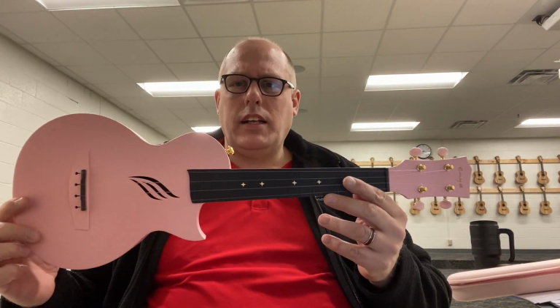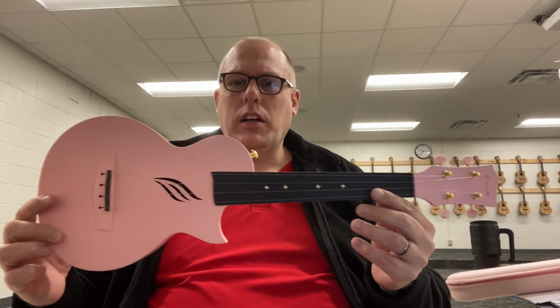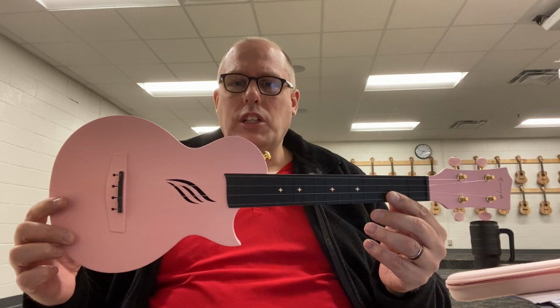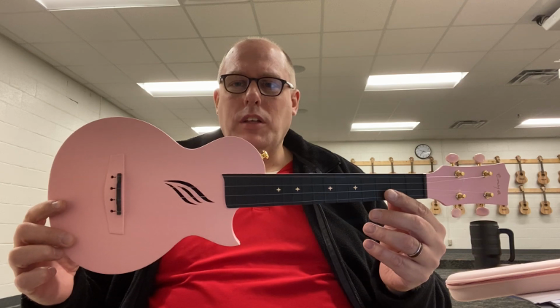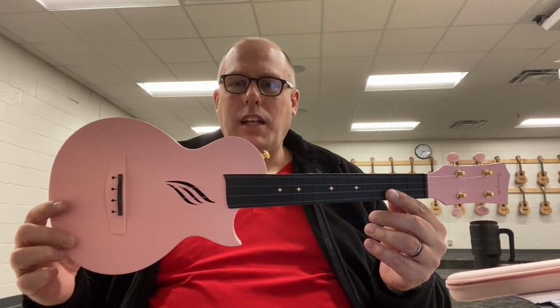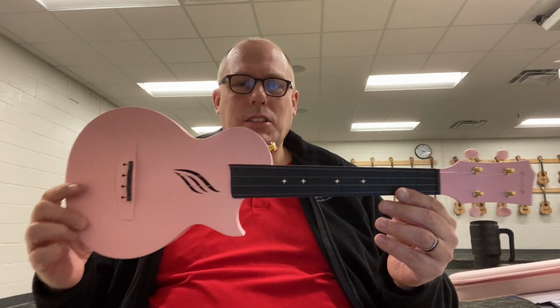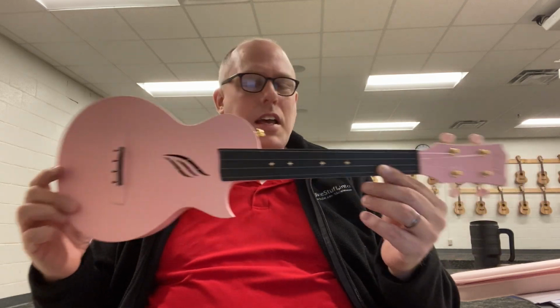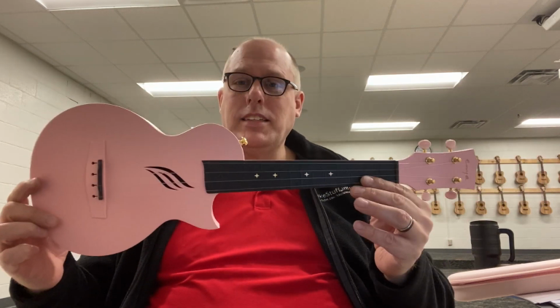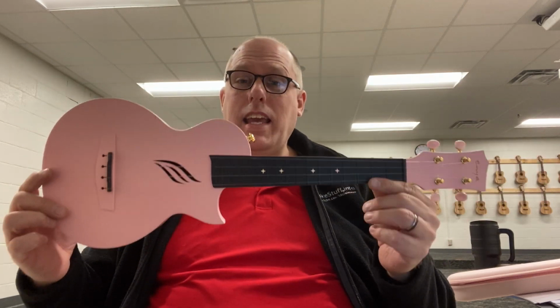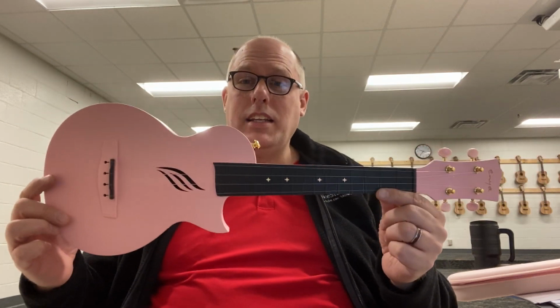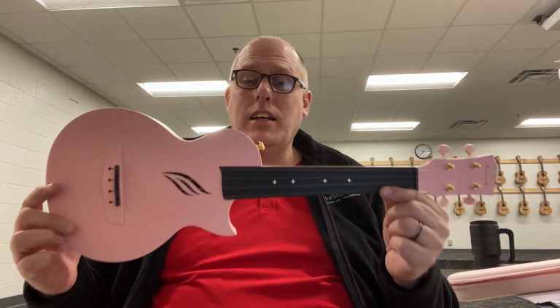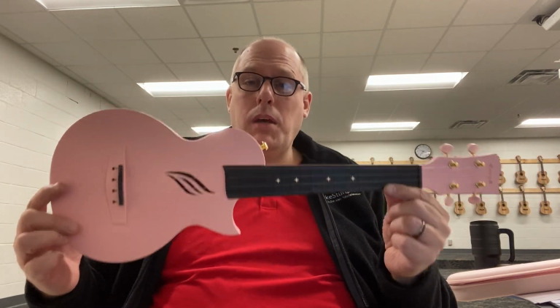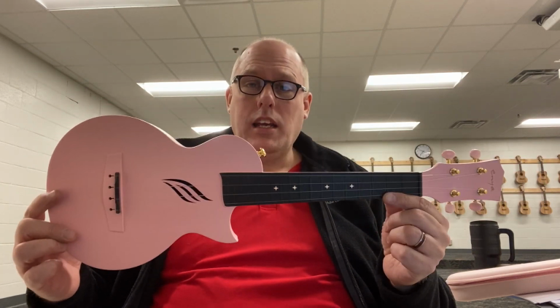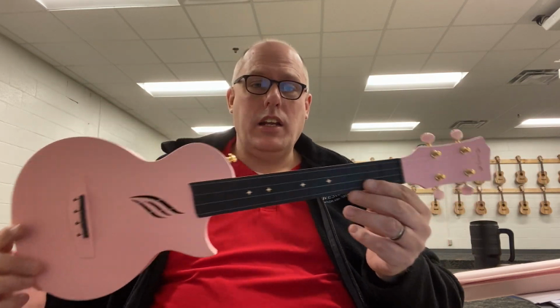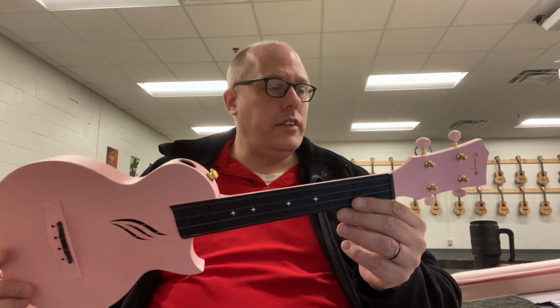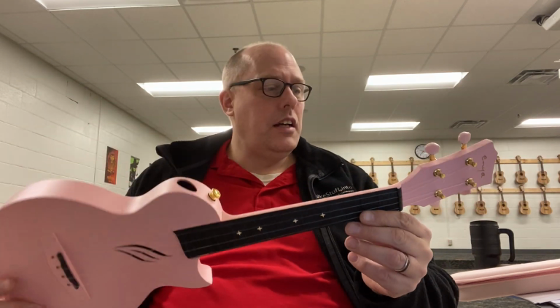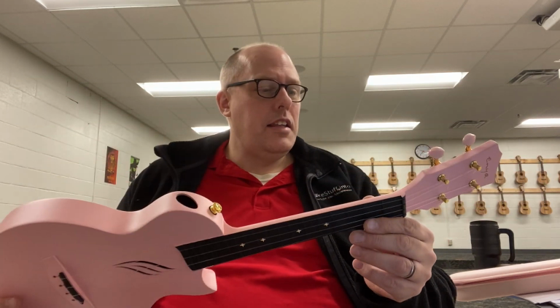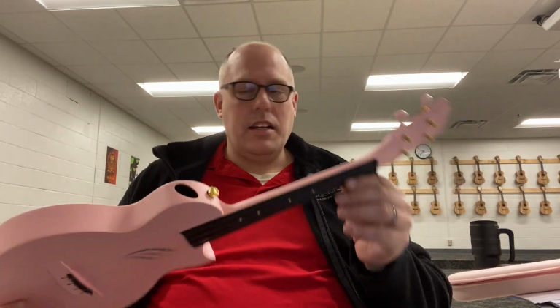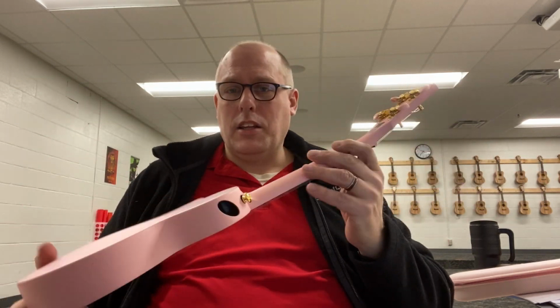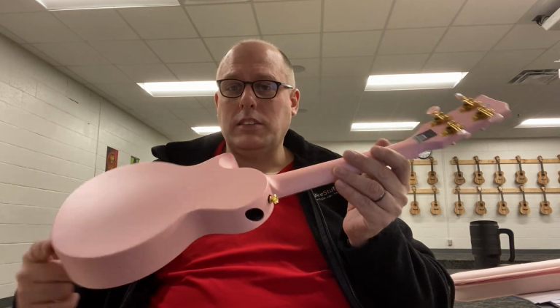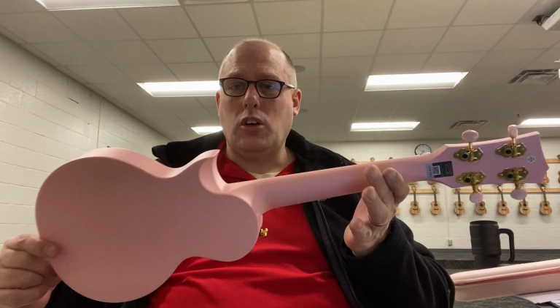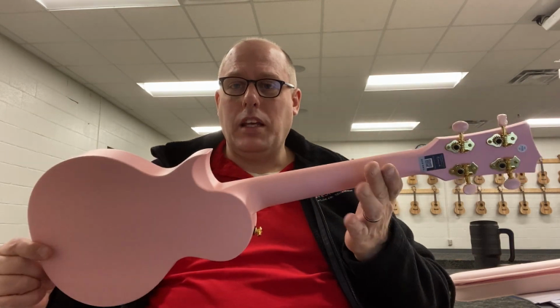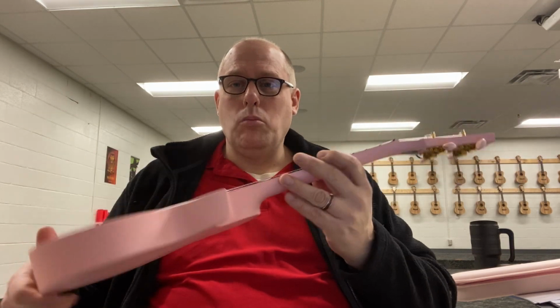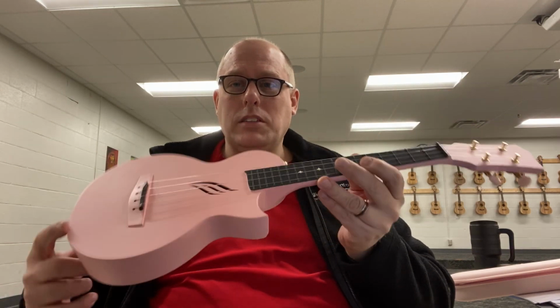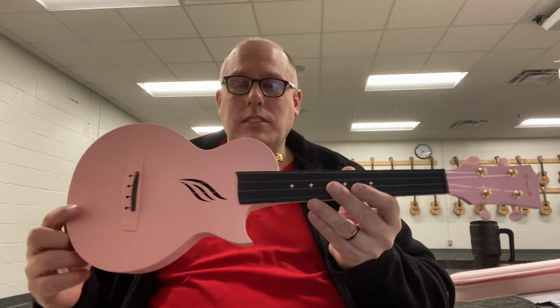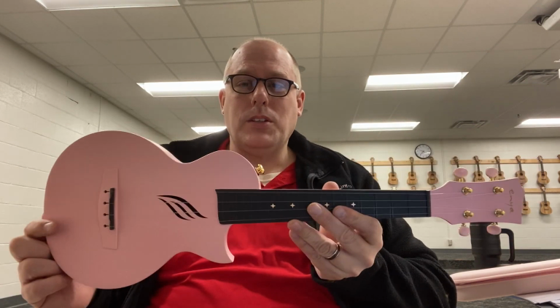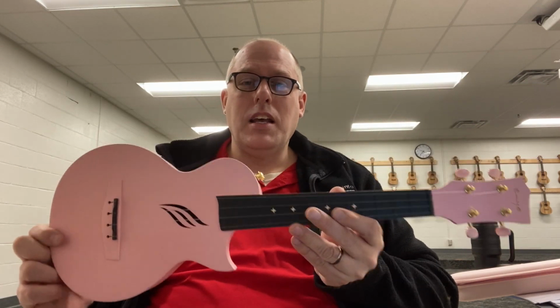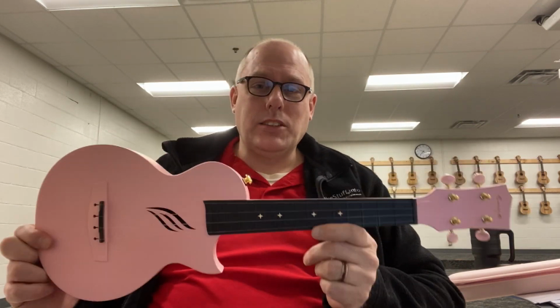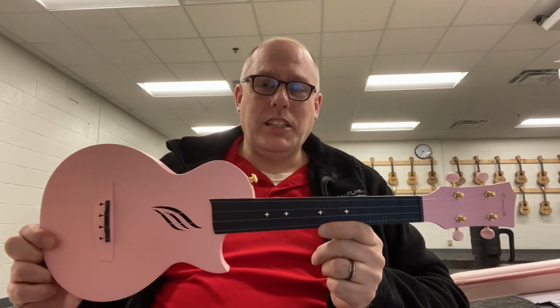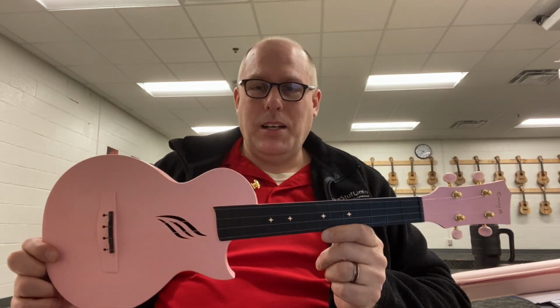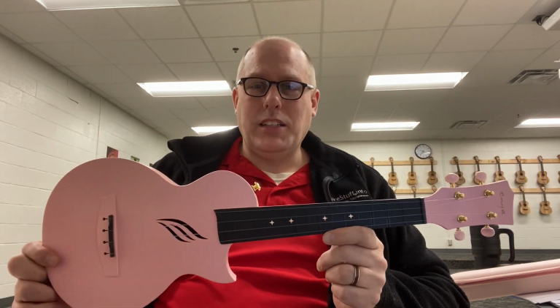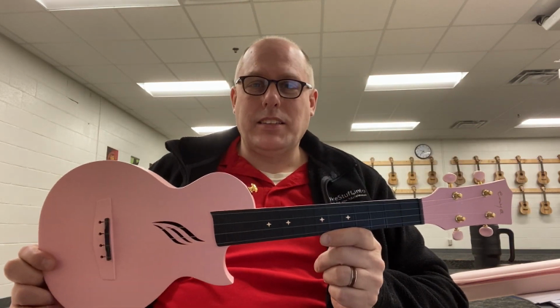I just wanted to share that with you today. So that's the Enya pink Nova that otherwise I normally wouldn't see. Thanks for watching and we'll catch you next time.